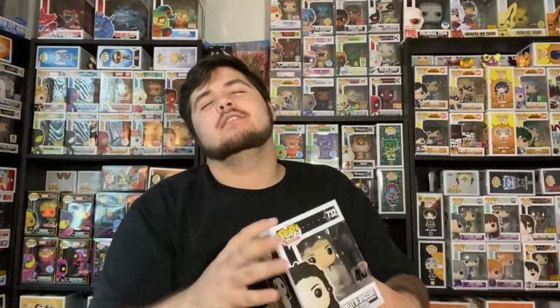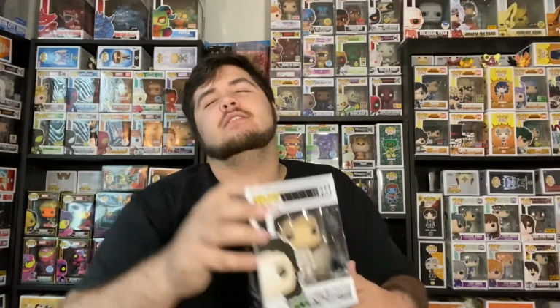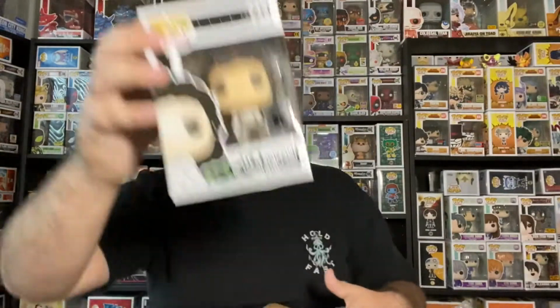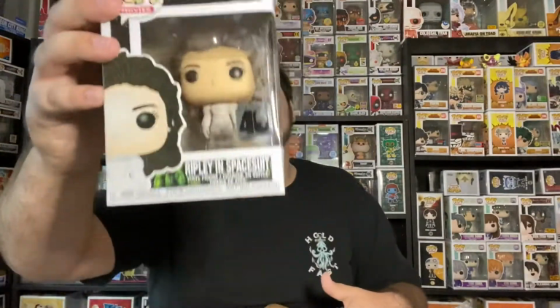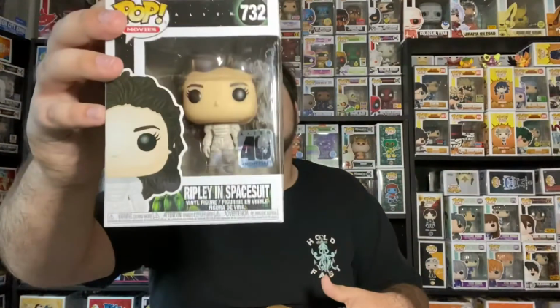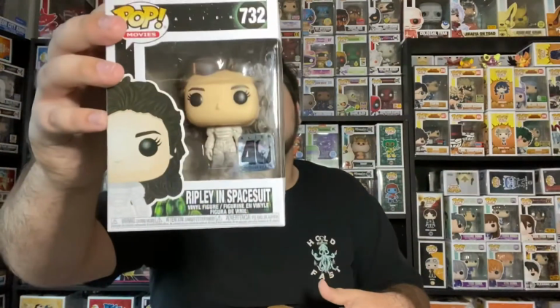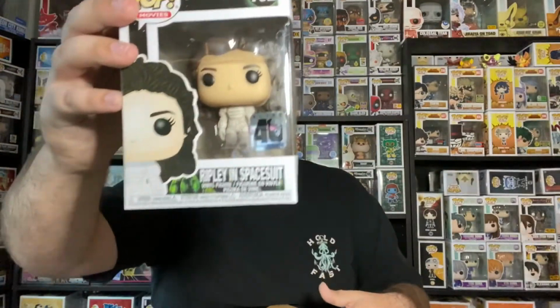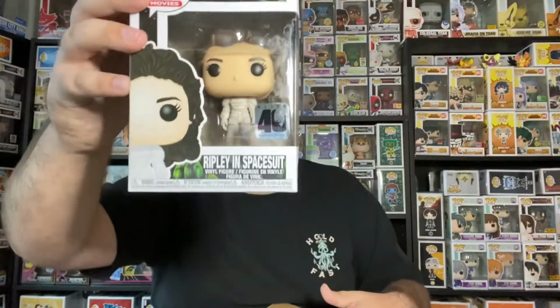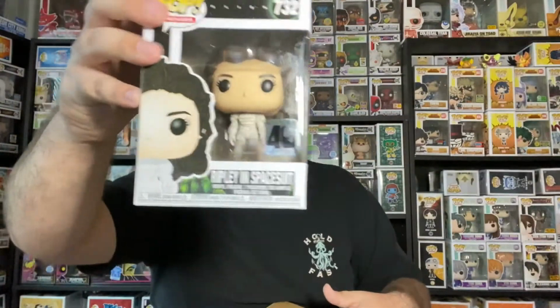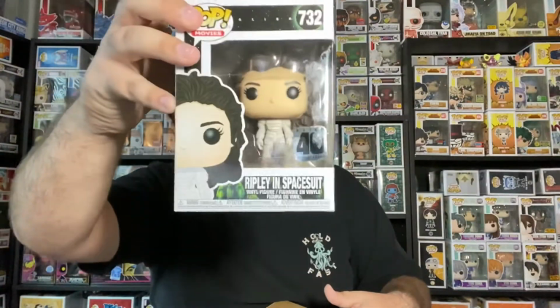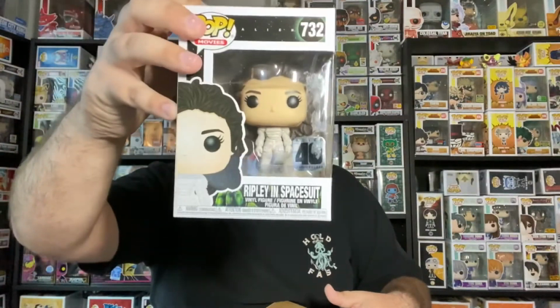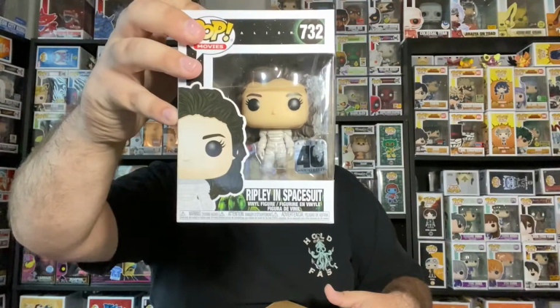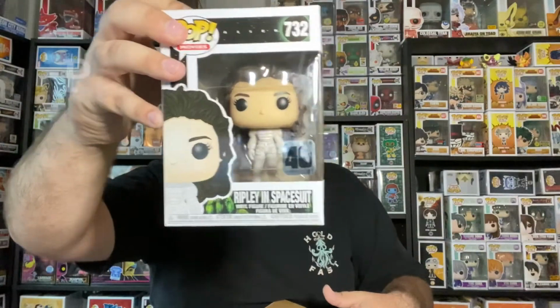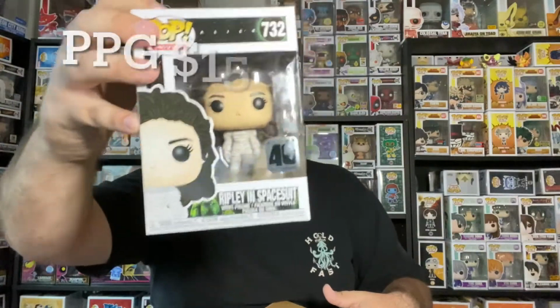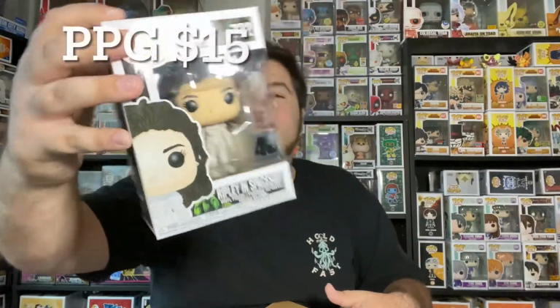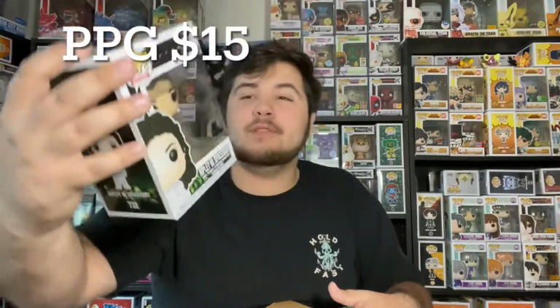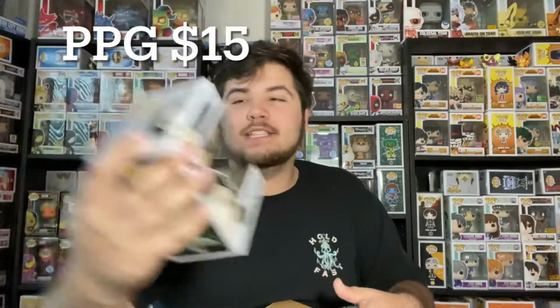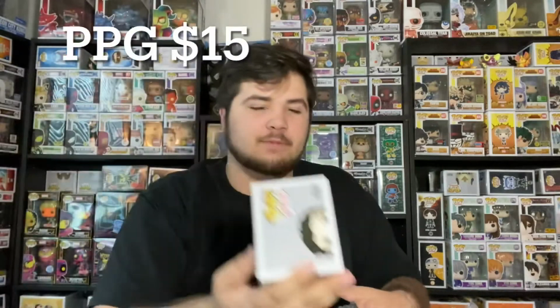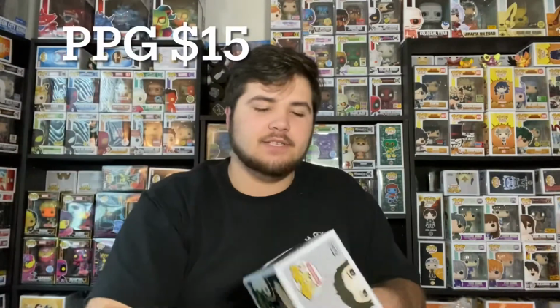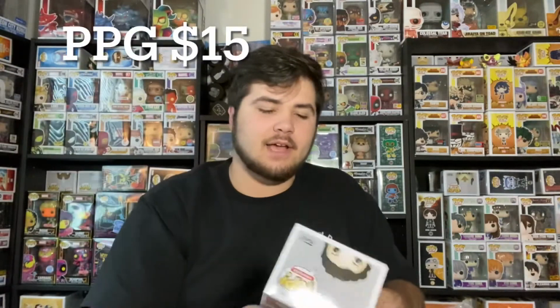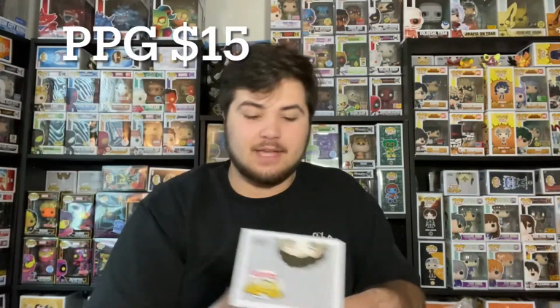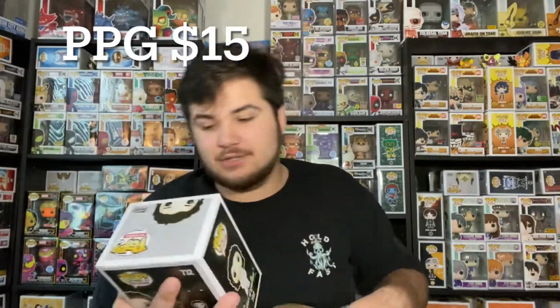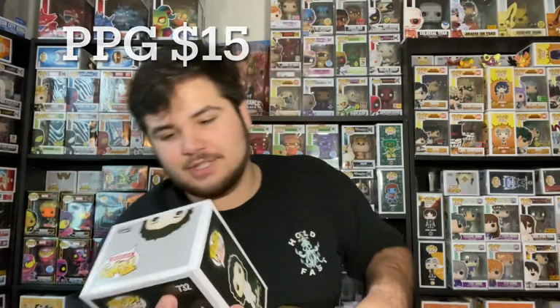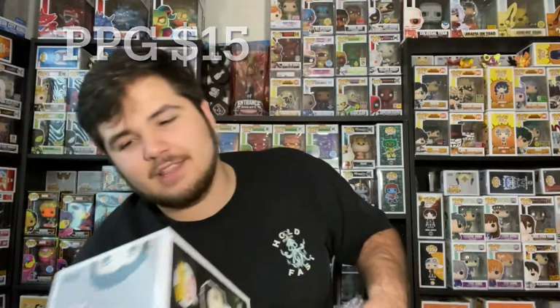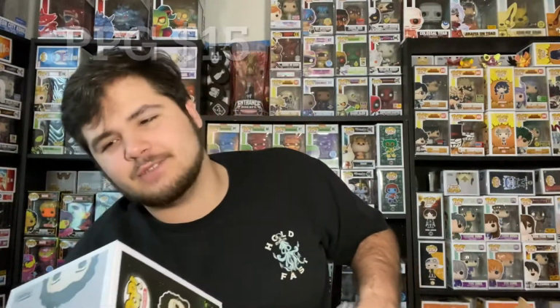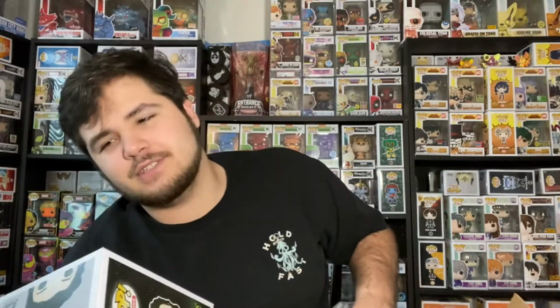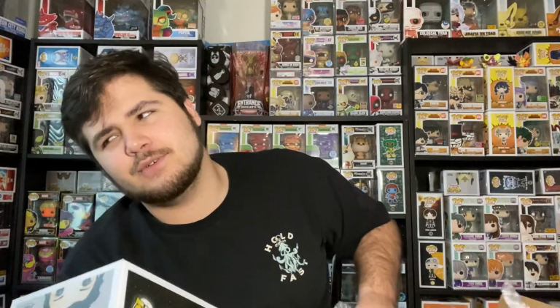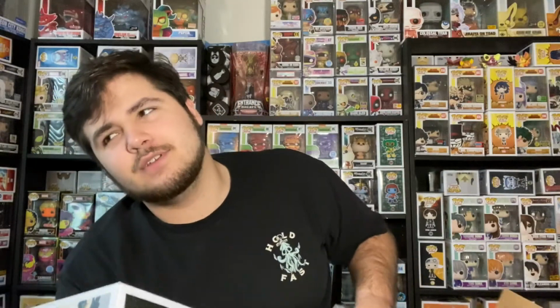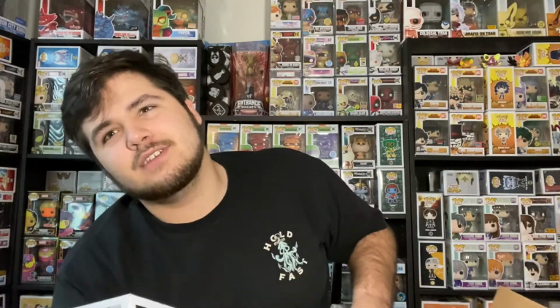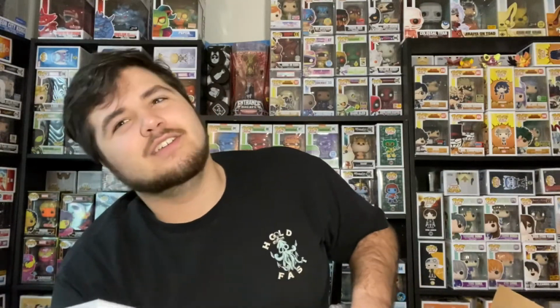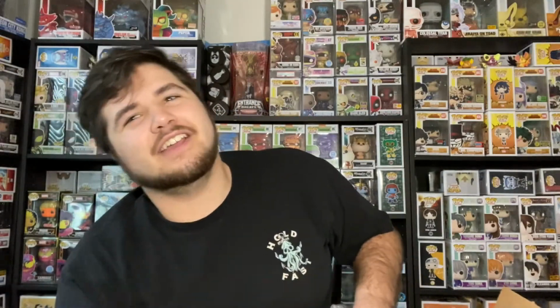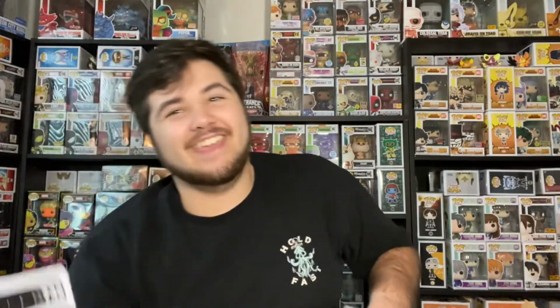Last one before the protector. Nice, Ripley in spacesuit. I think I just got this one too.